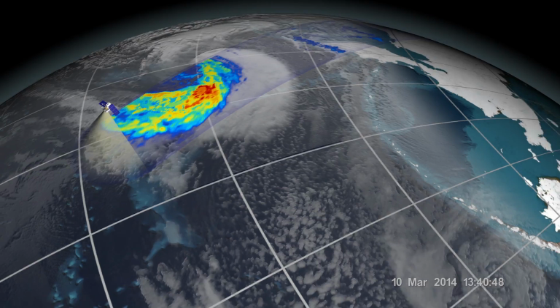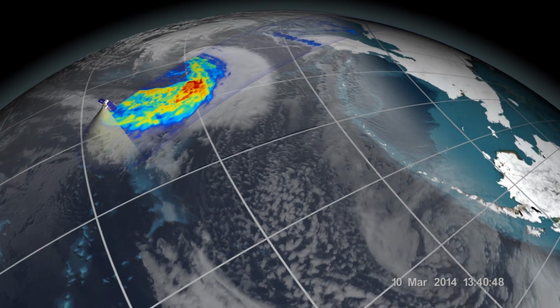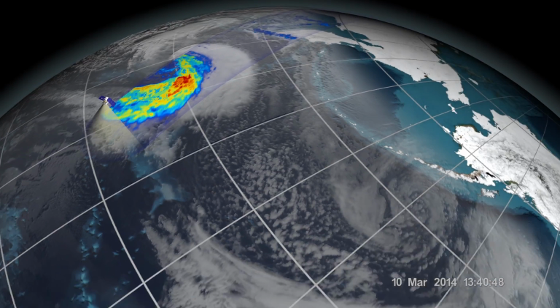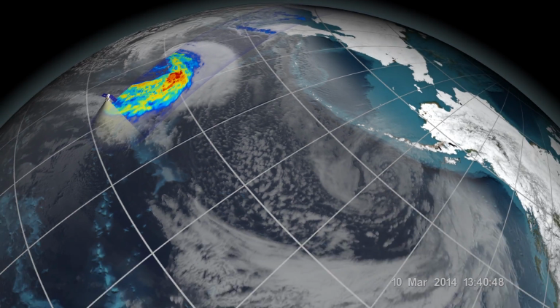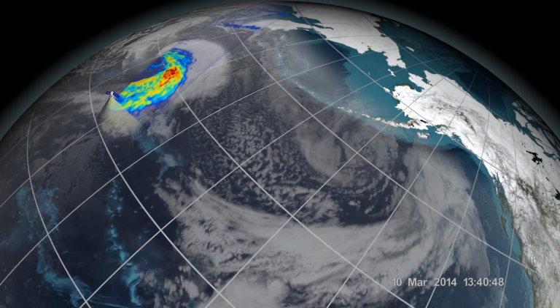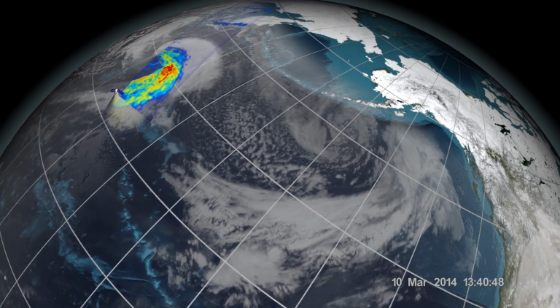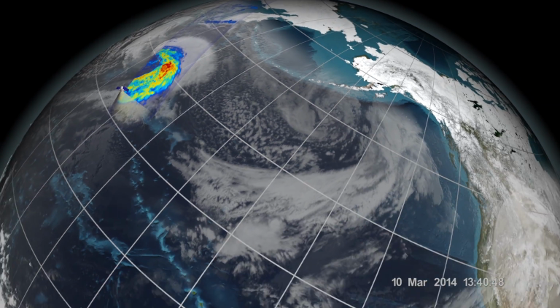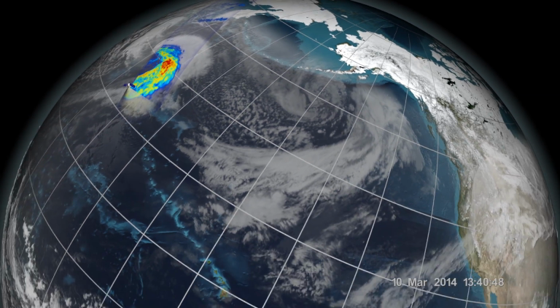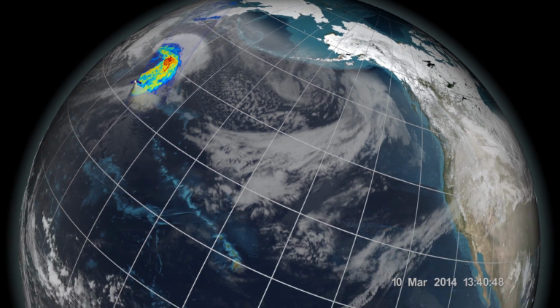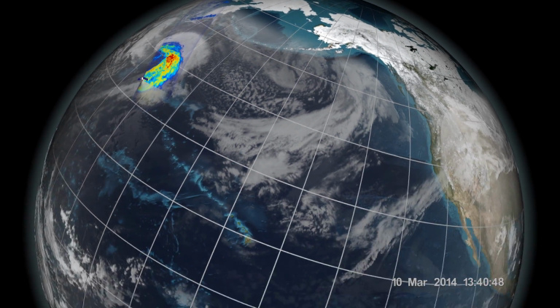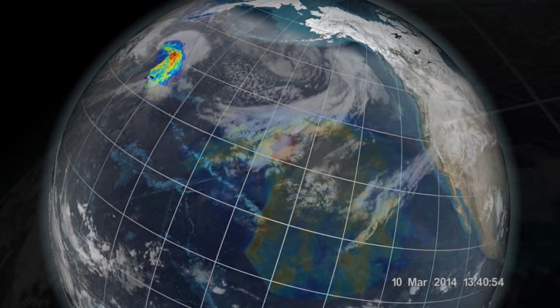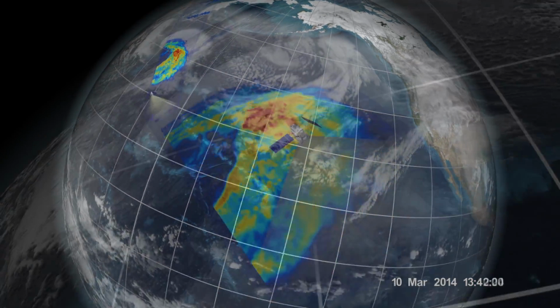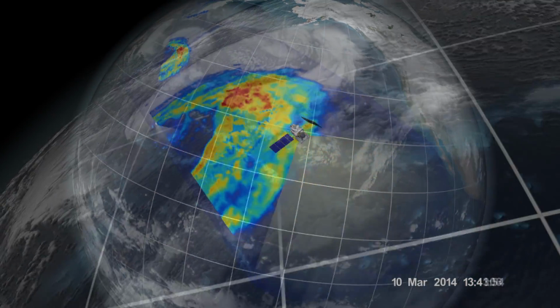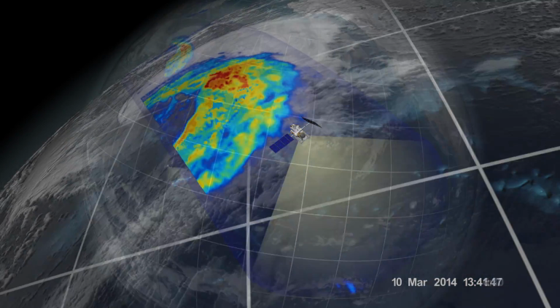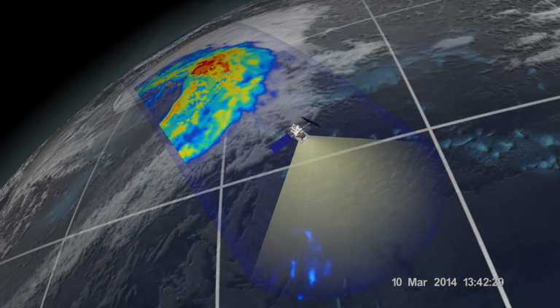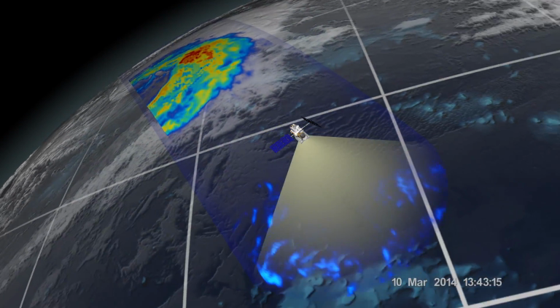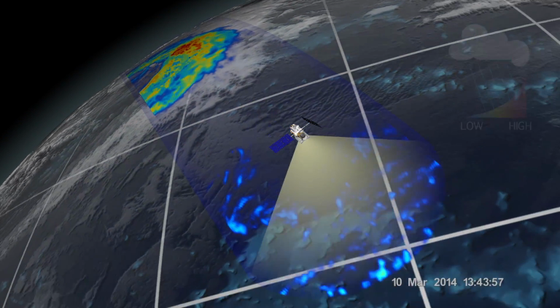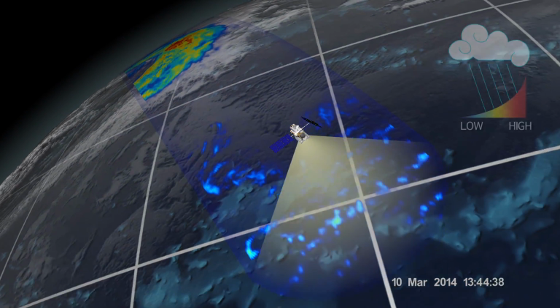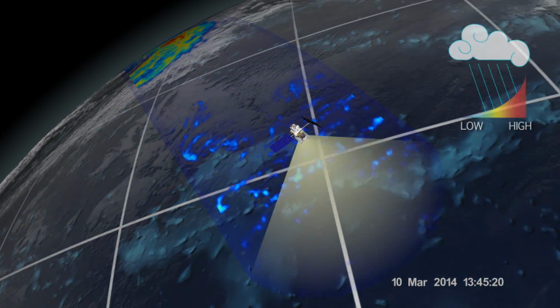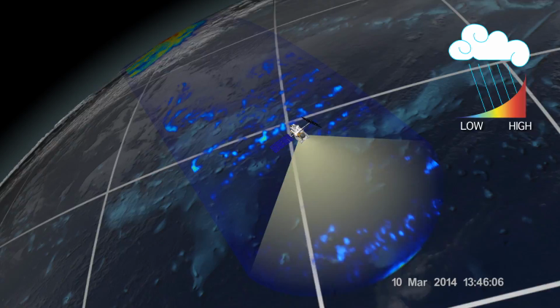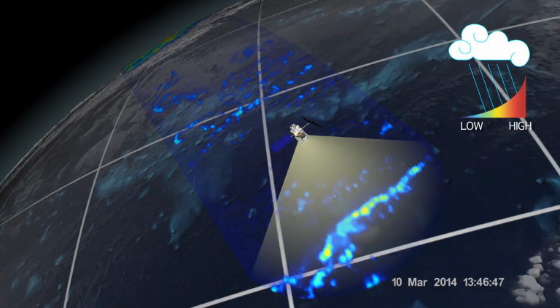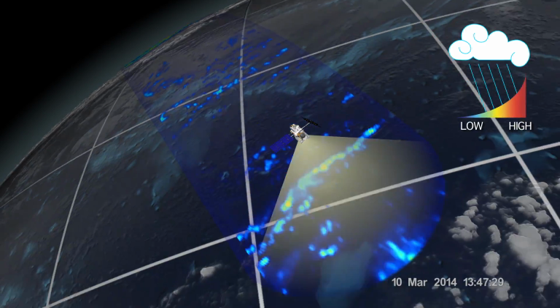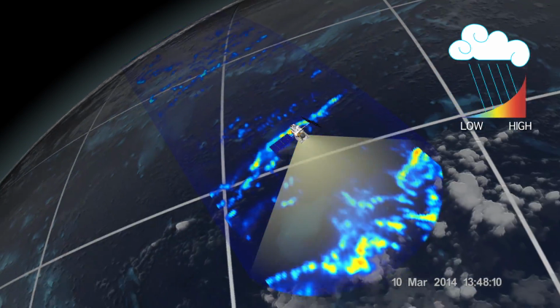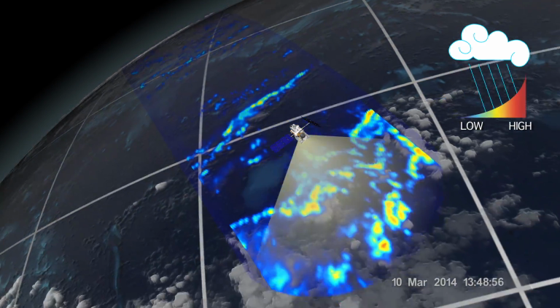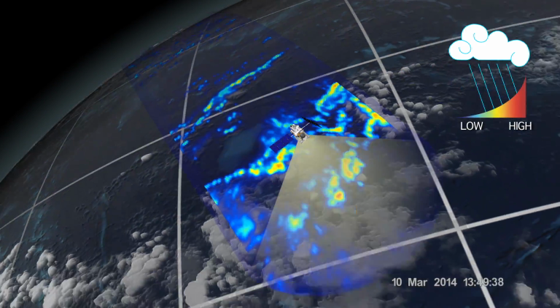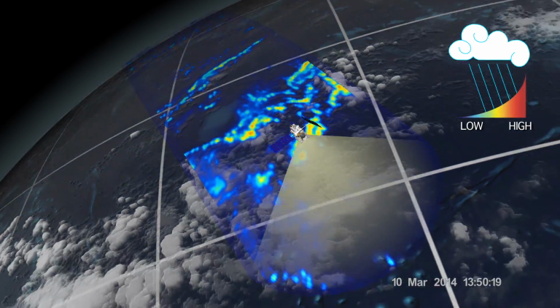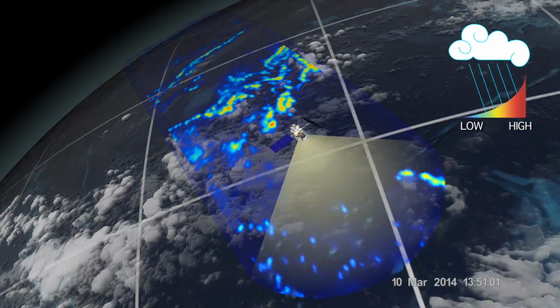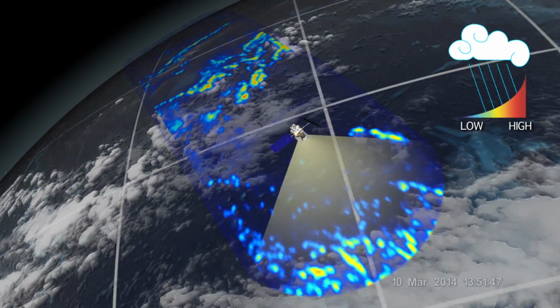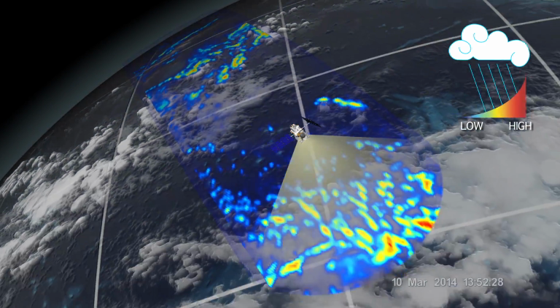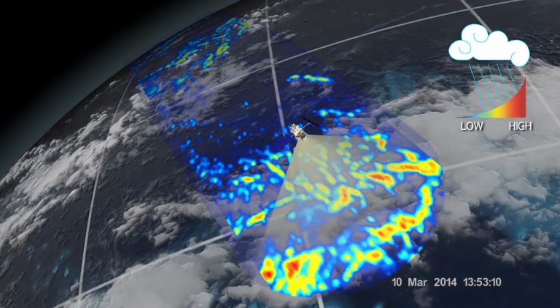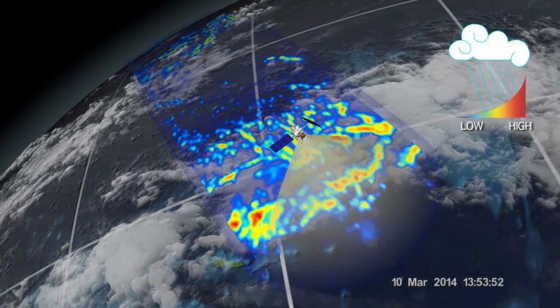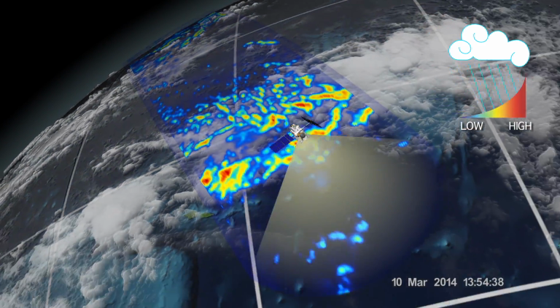Because GPM's coverage extends beyond the tropics, measuring storms like these in the mid and high latitudes will improve and expand the global view of precipitation.